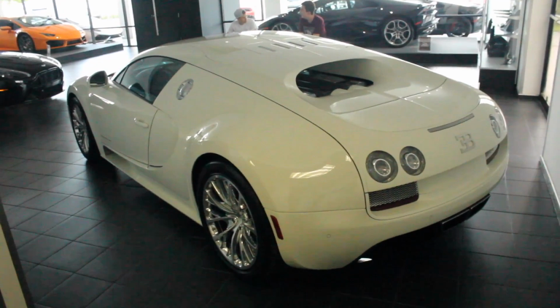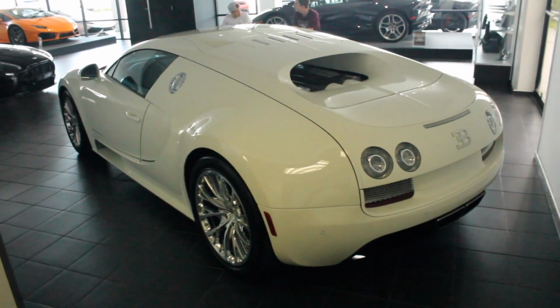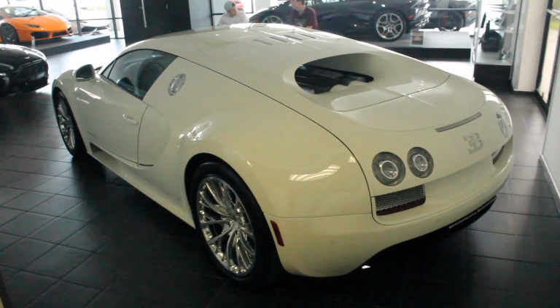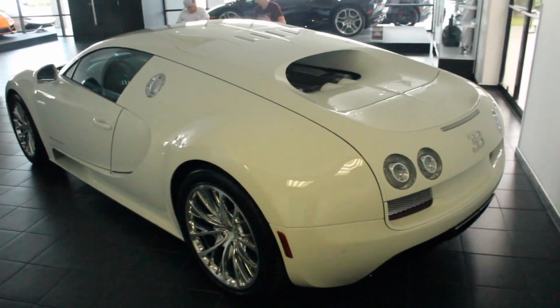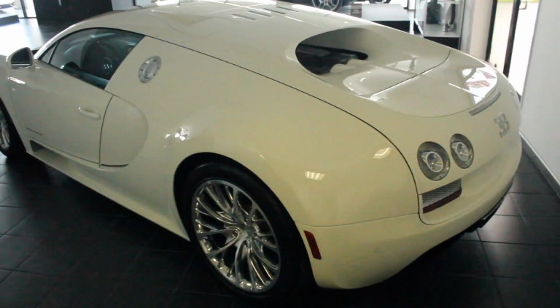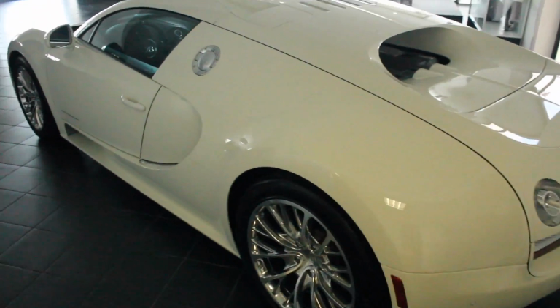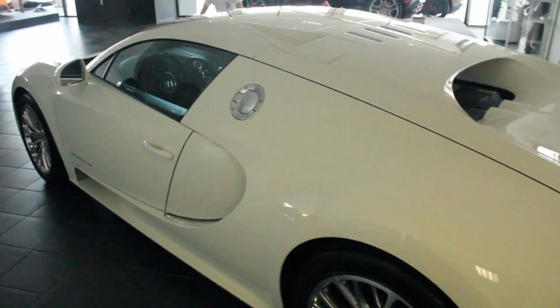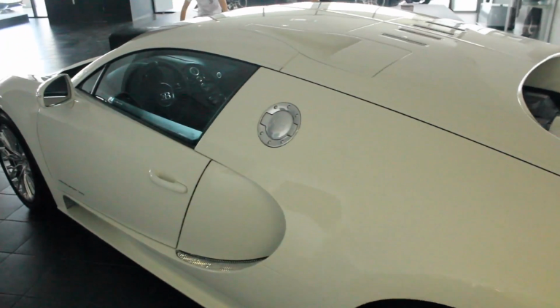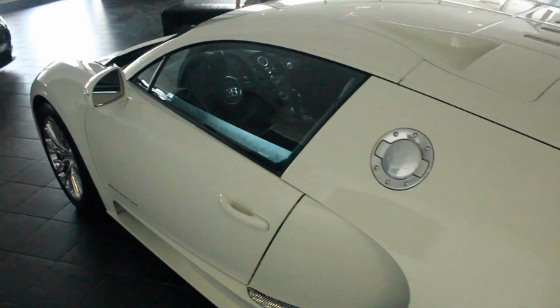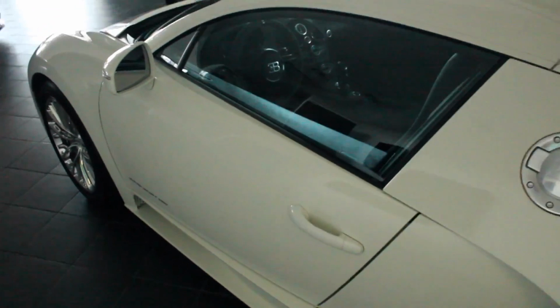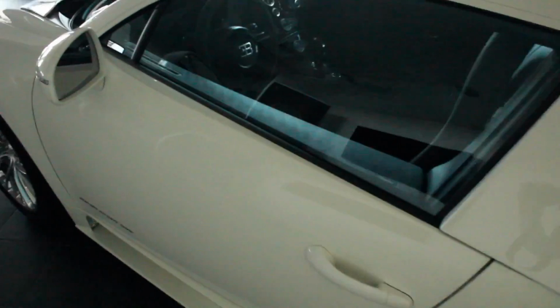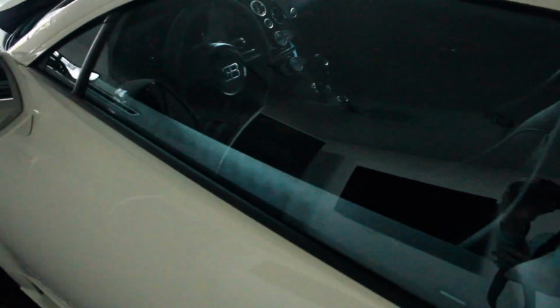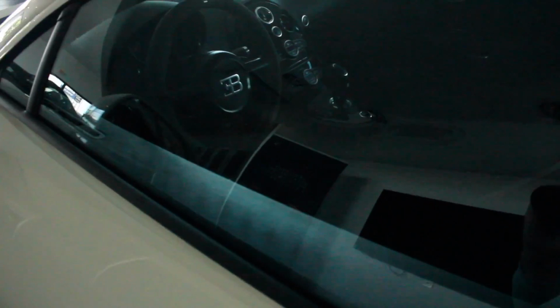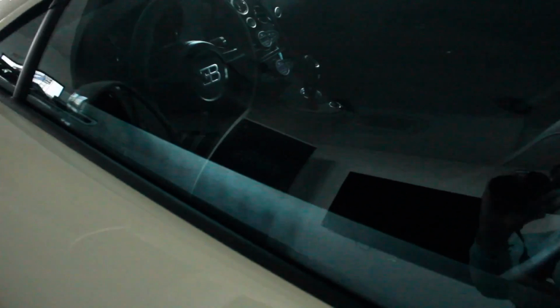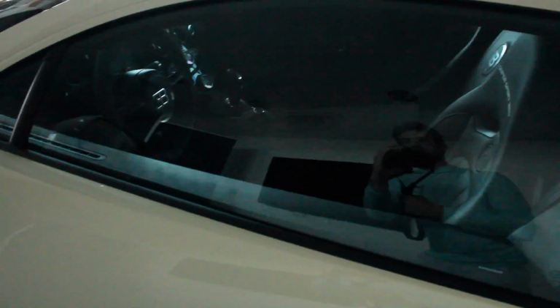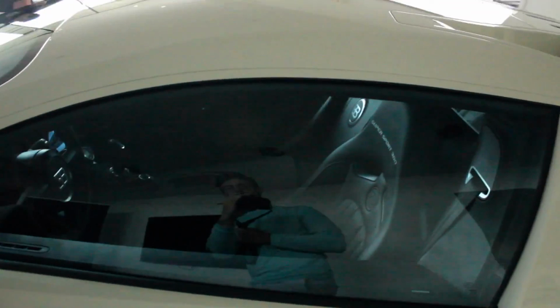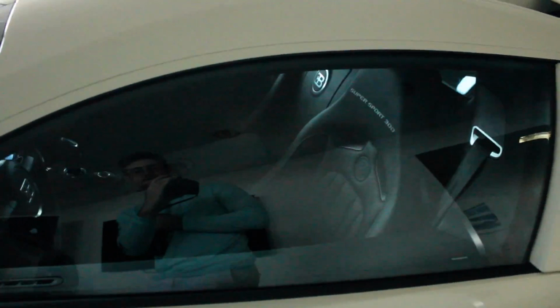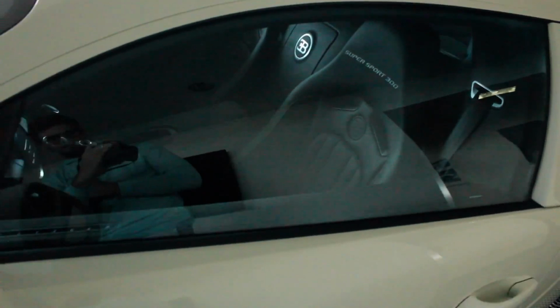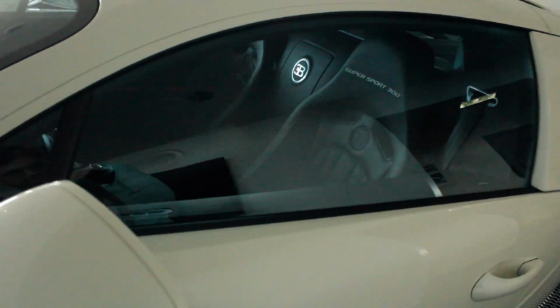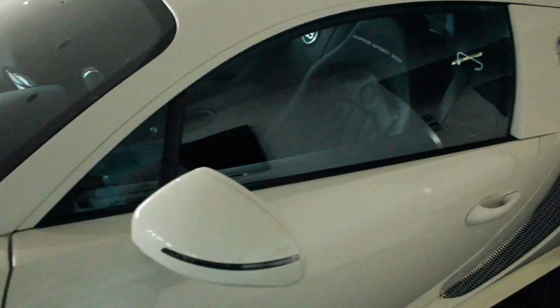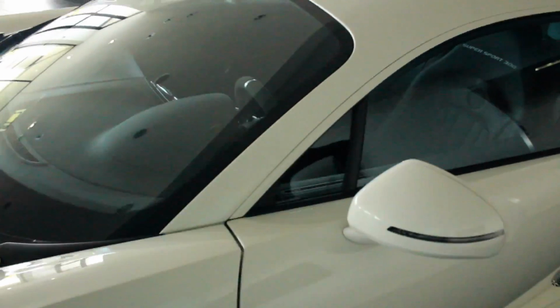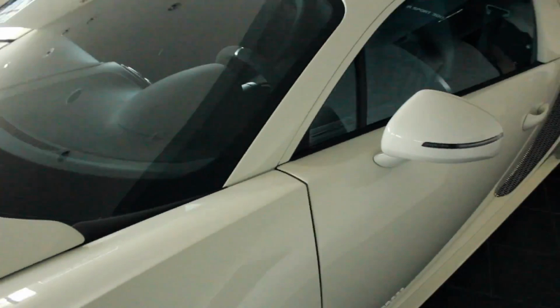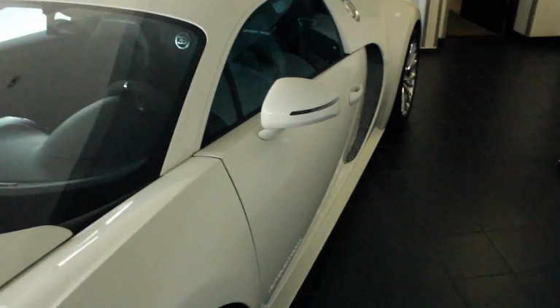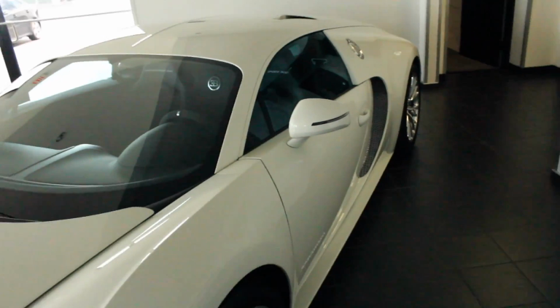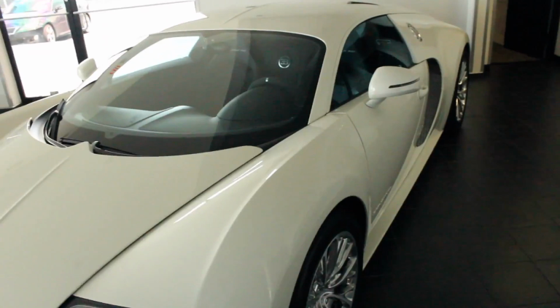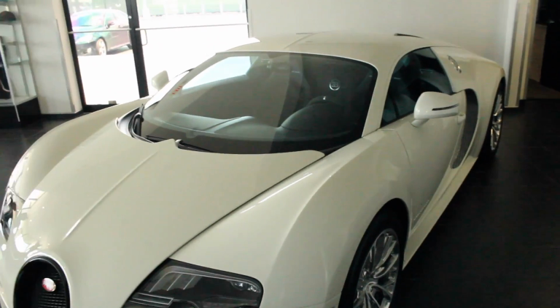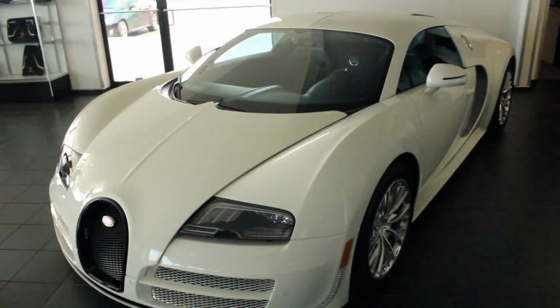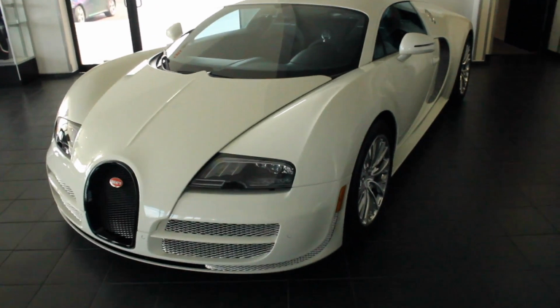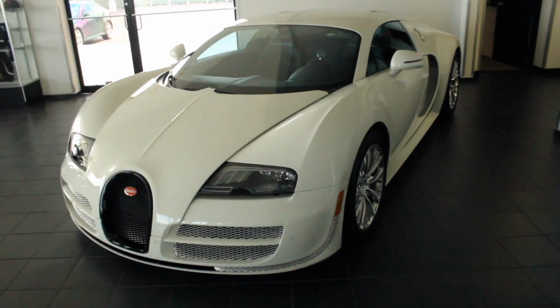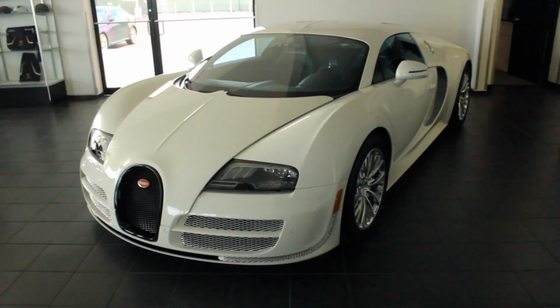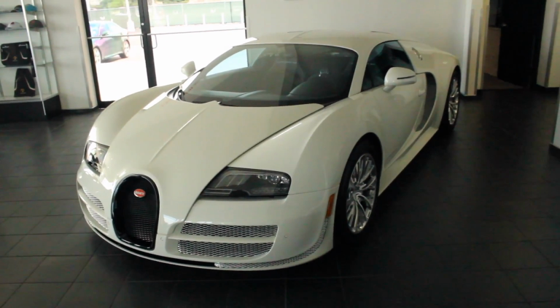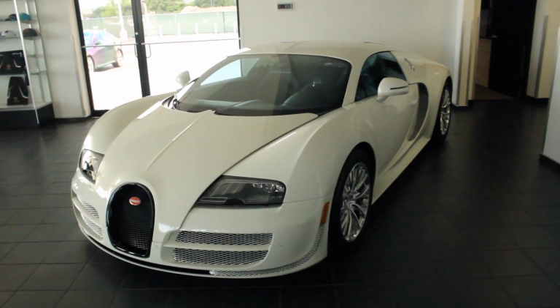Let me know what the difference is in the comments — that'd be greatly appreciated. This one has the black interior, still super awesome. I can't wait to see more of these in Houston. This is just great.